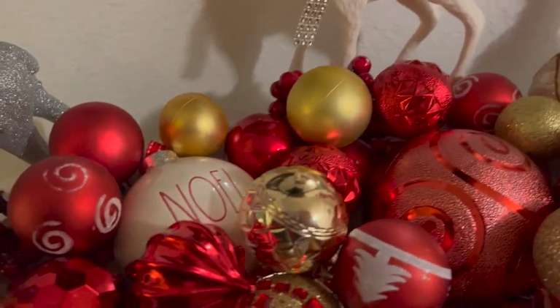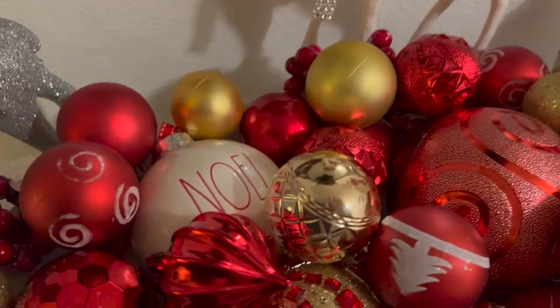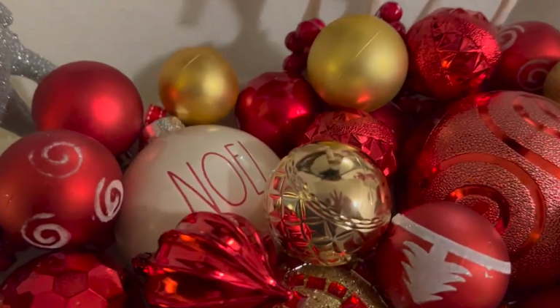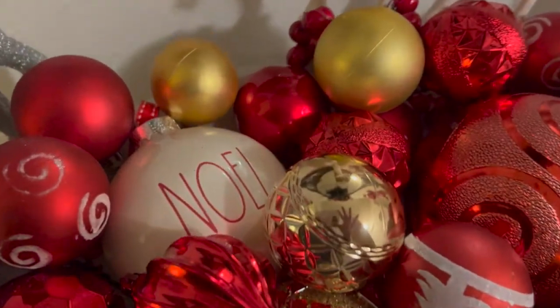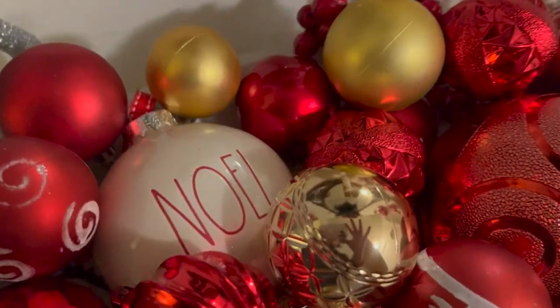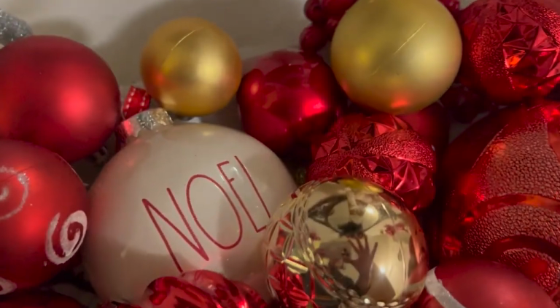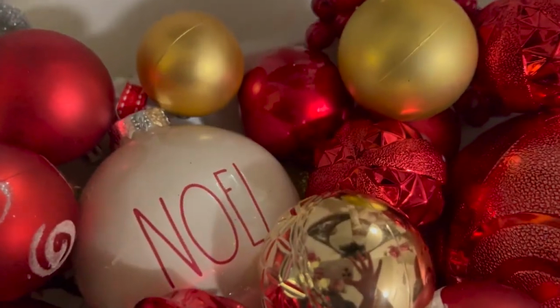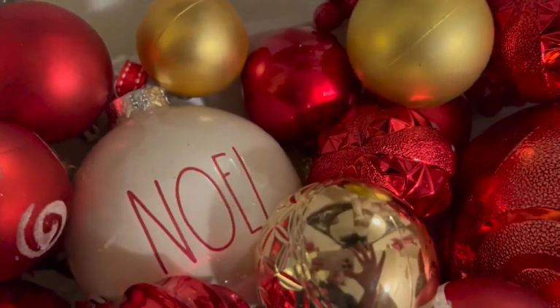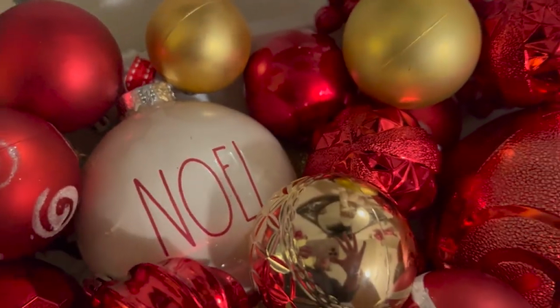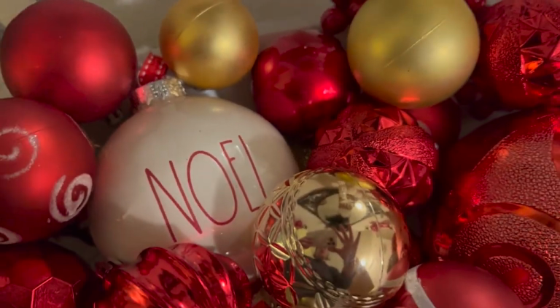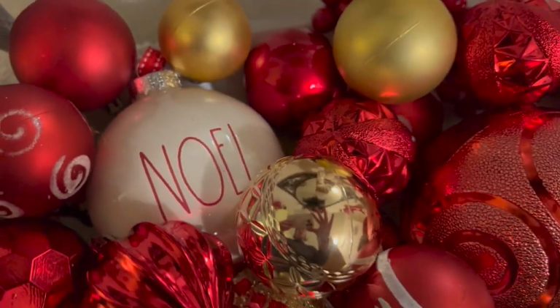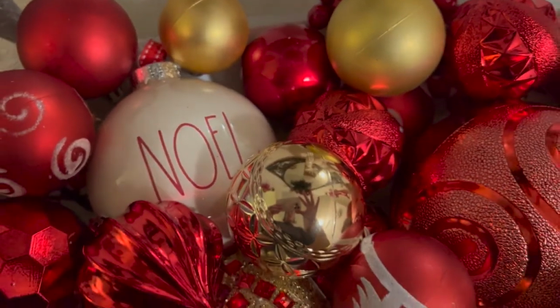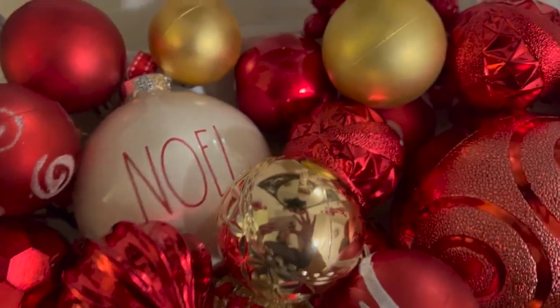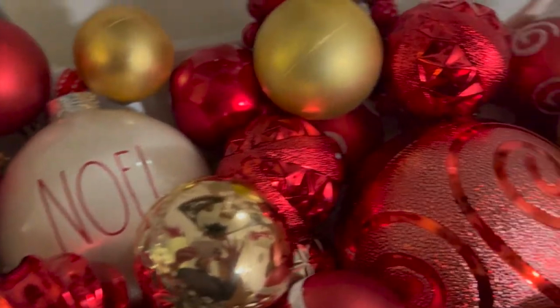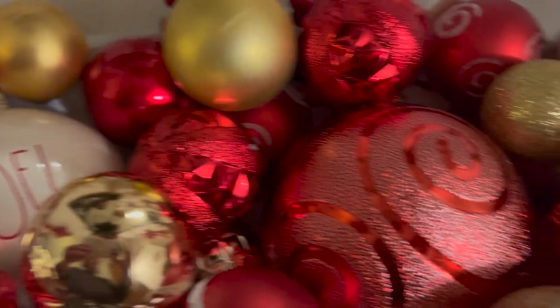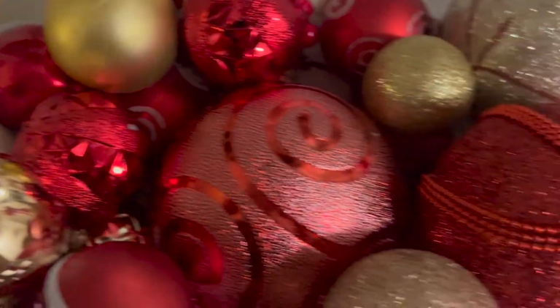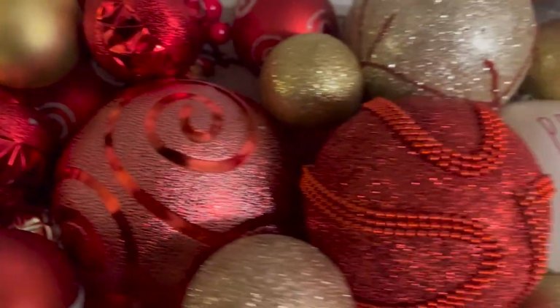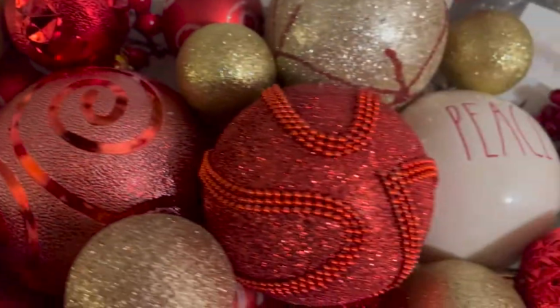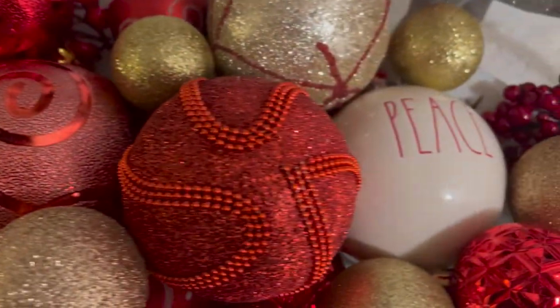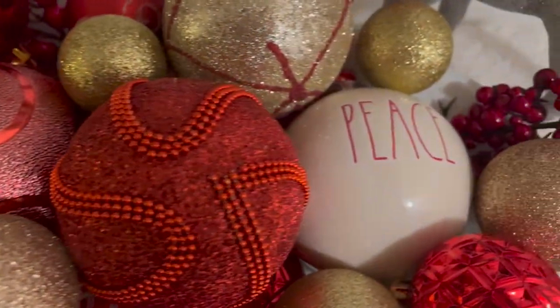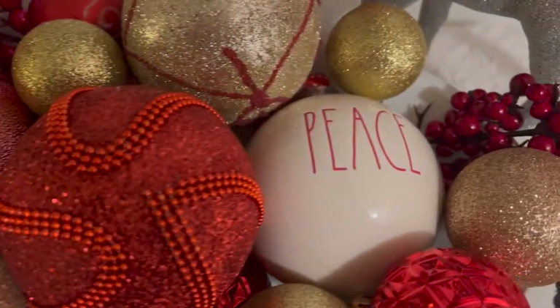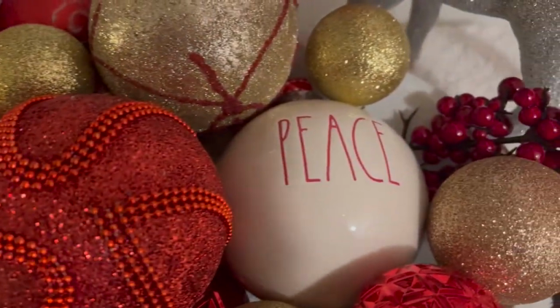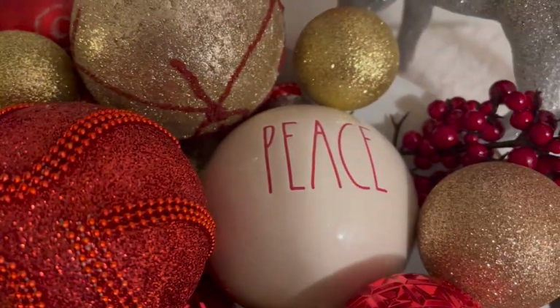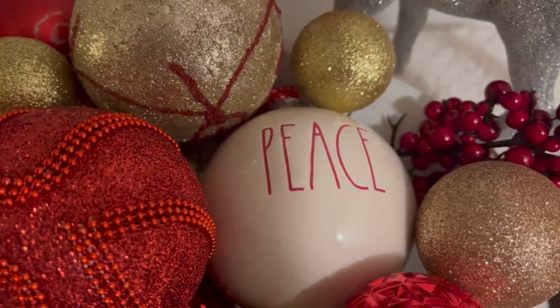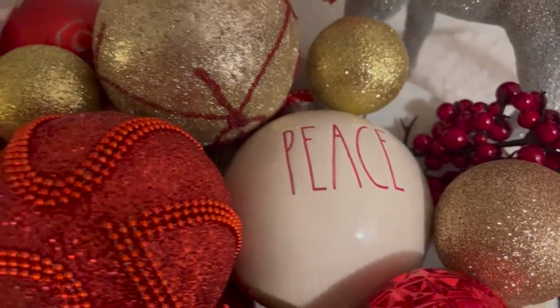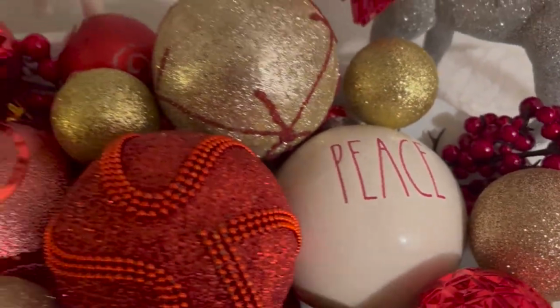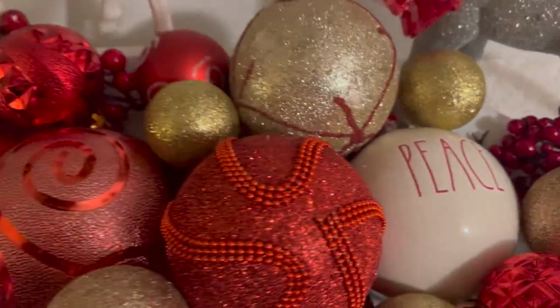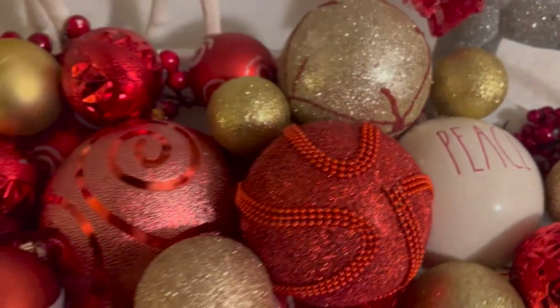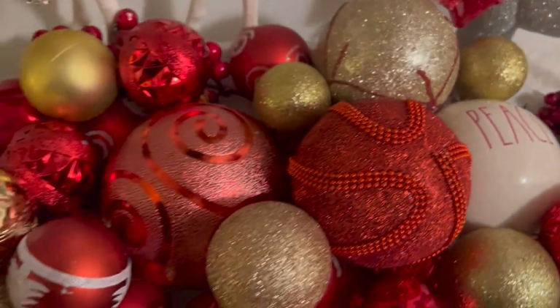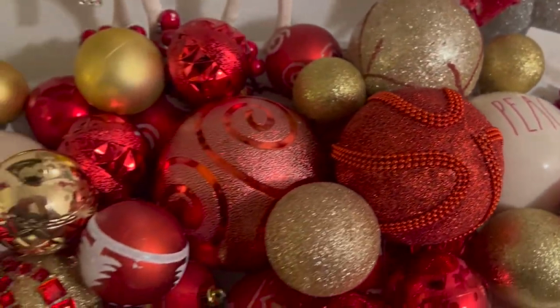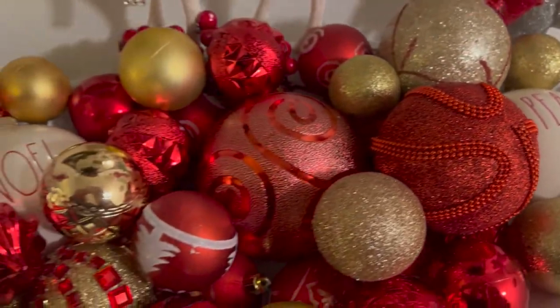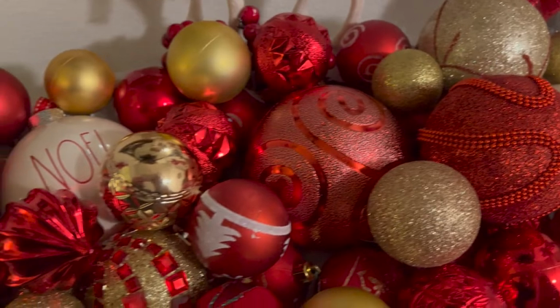Let me show you how I have those cute ones there — Noel and Peace. Those are so pretty. I like those.